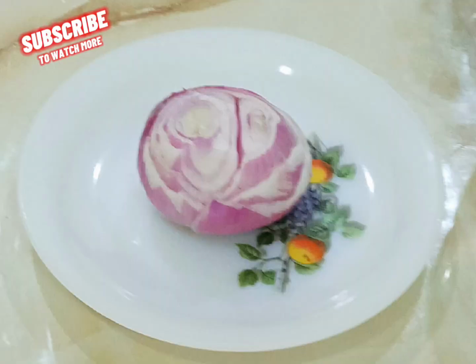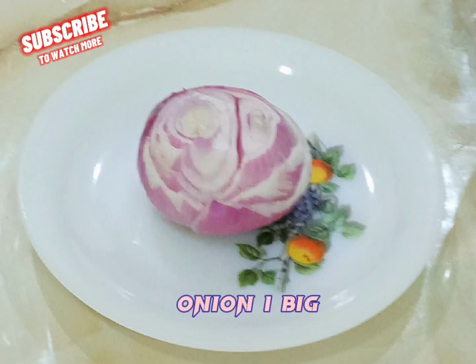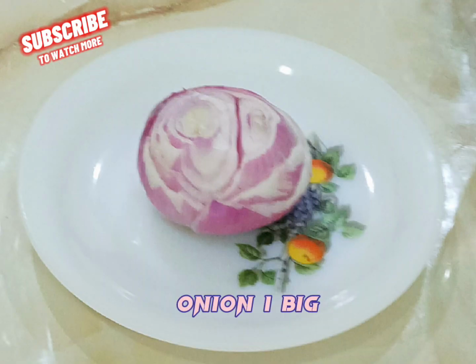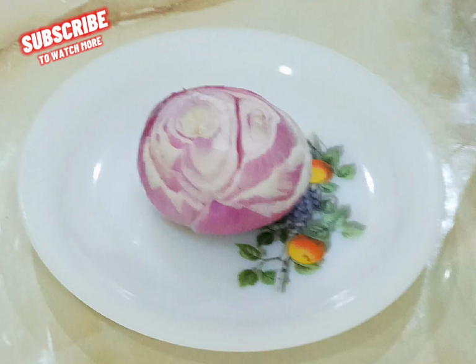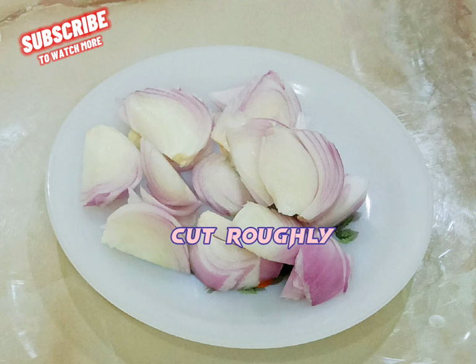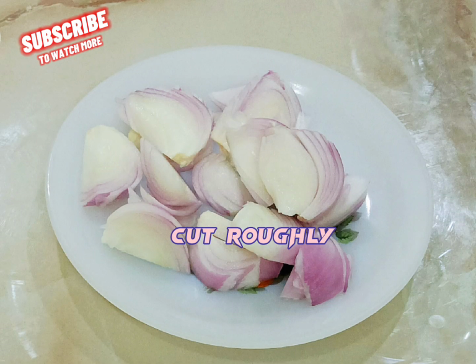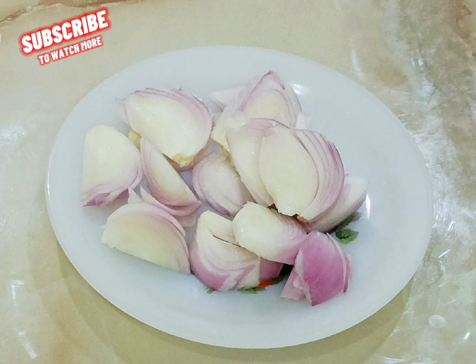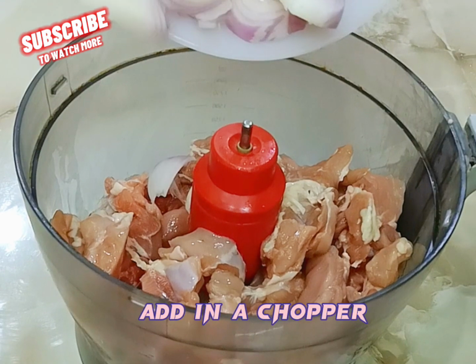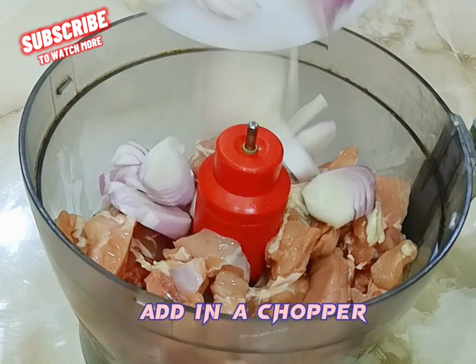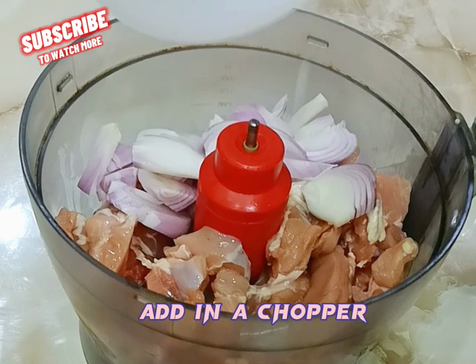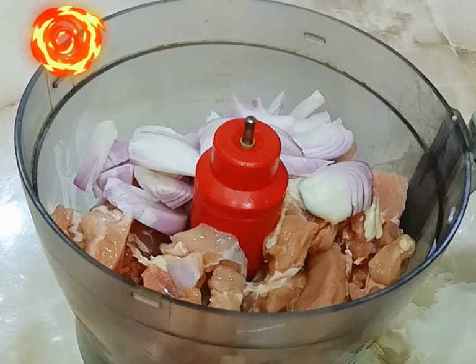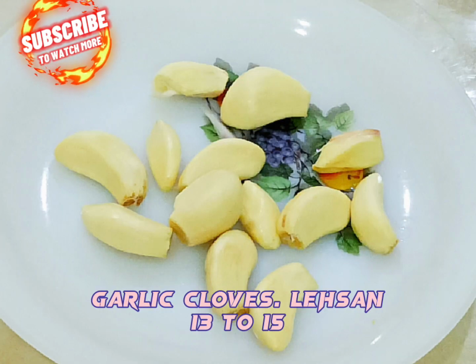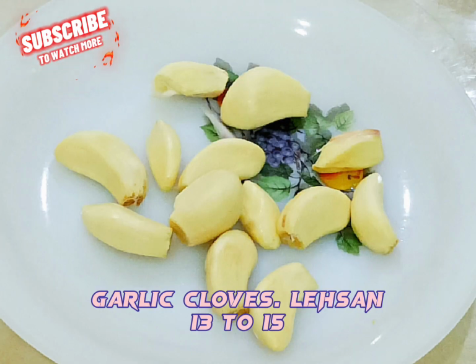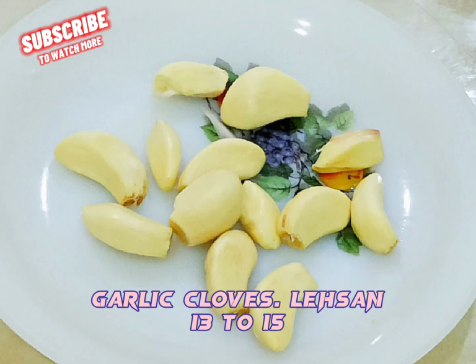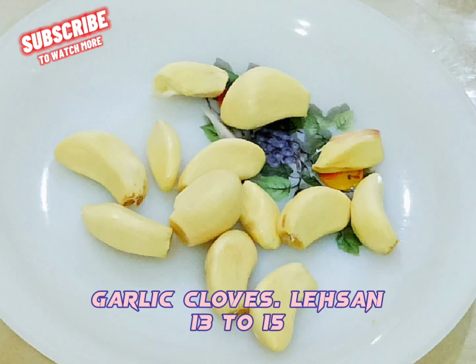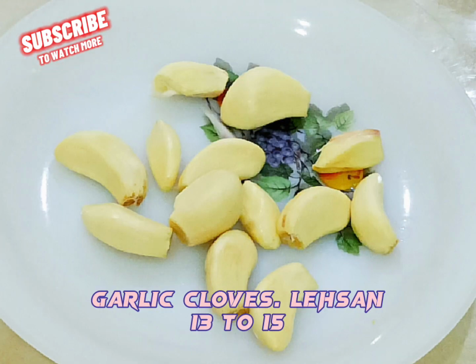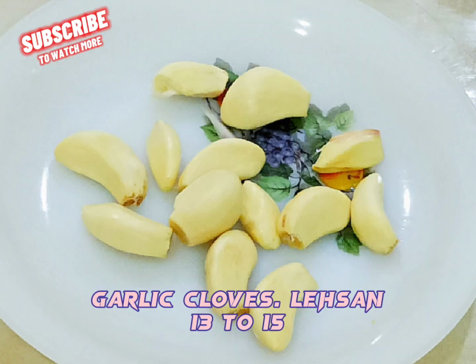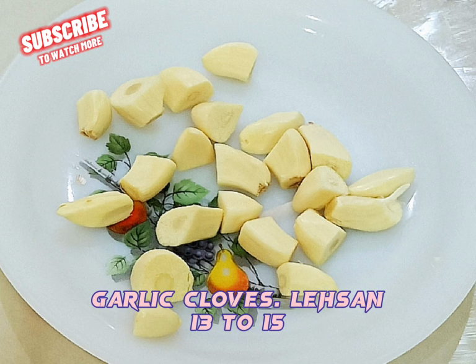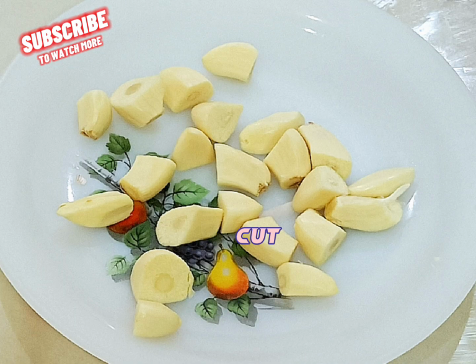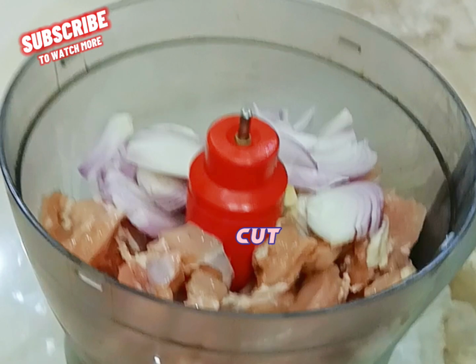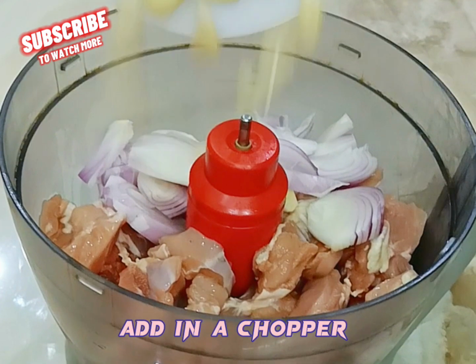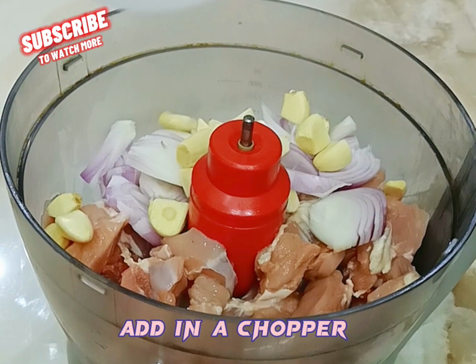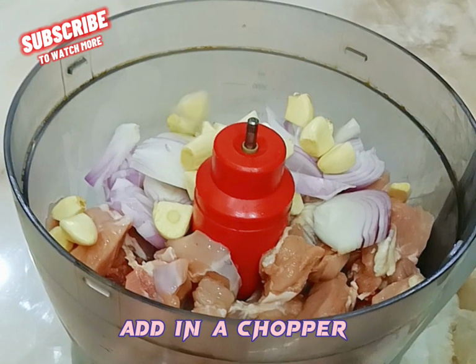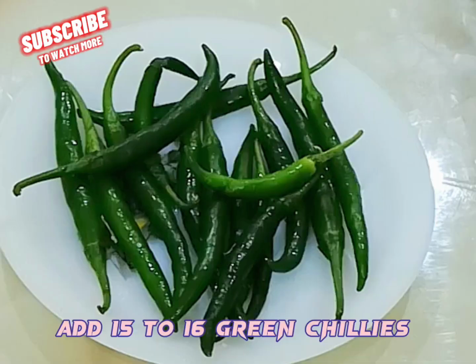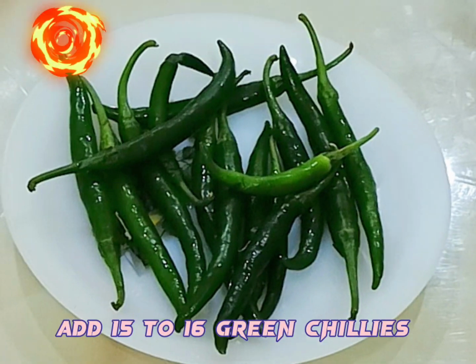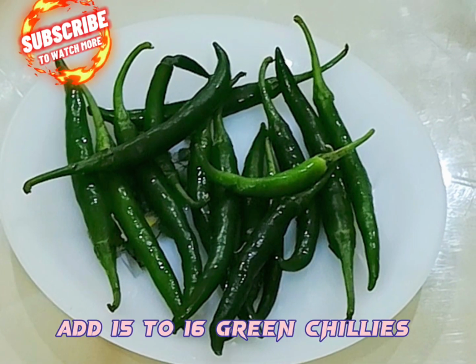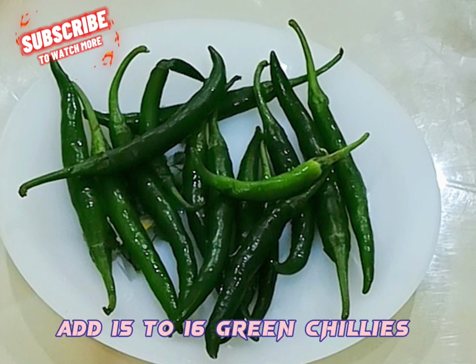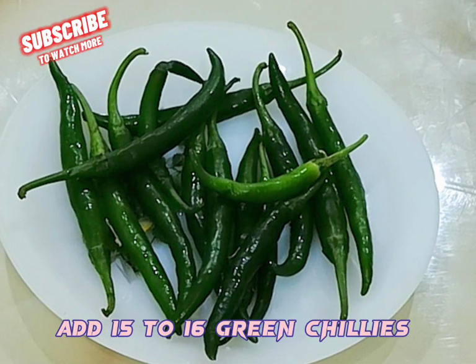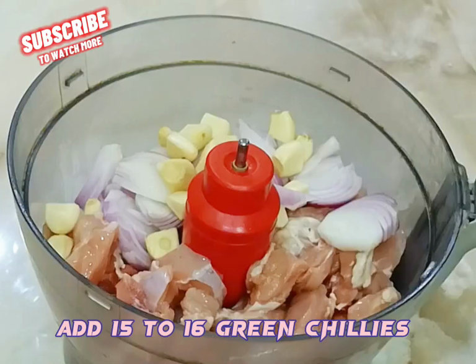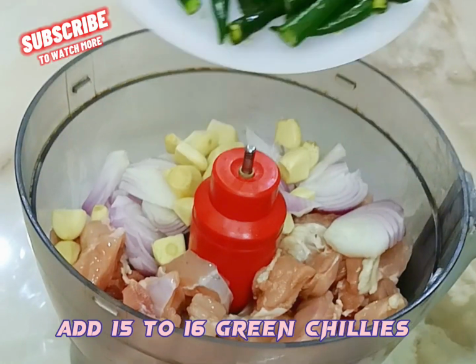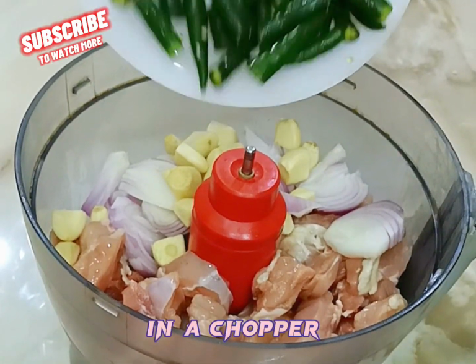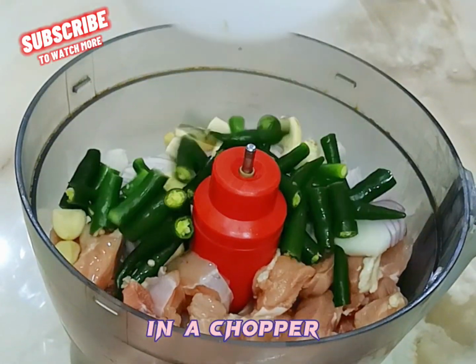Add 1 big onion, cut roughly, into the chopper. Add garlic cloves, 13 to 15, cut and add into the chopper. Then add 15 to 16 green chilies into the chopper.